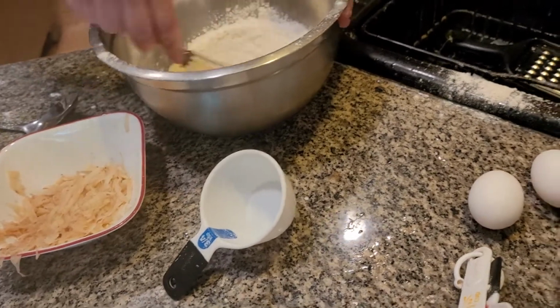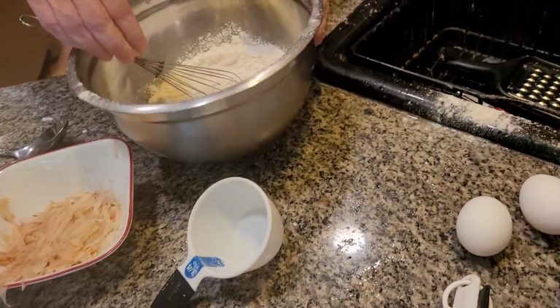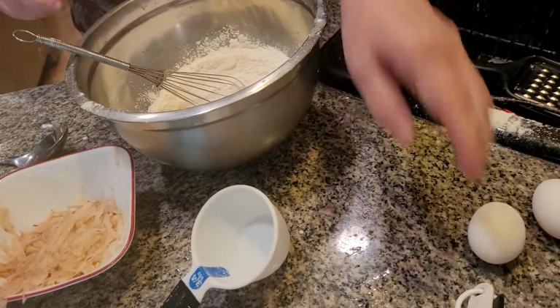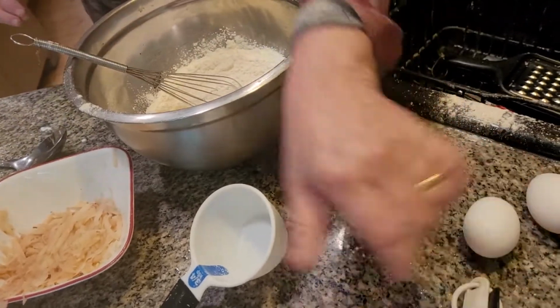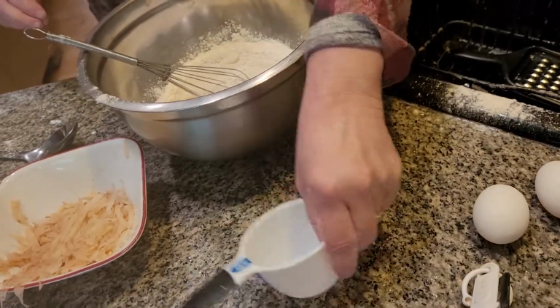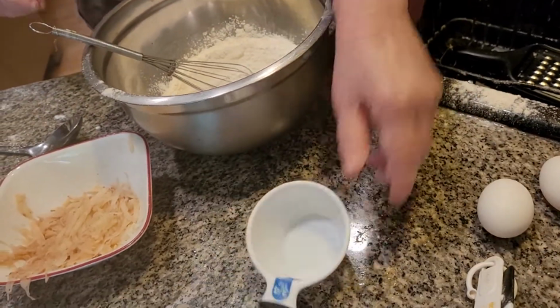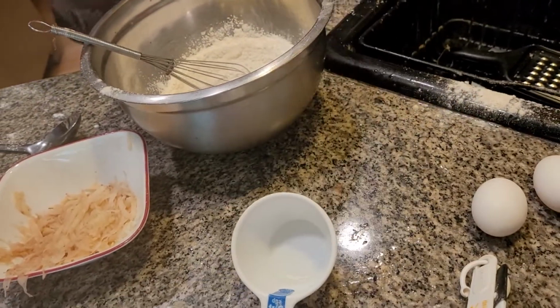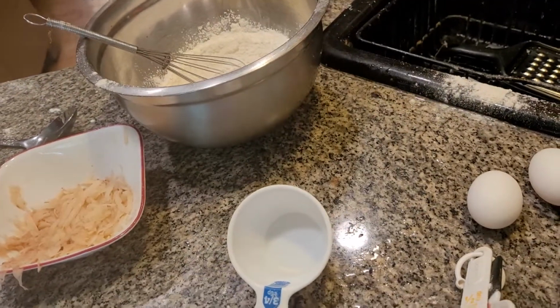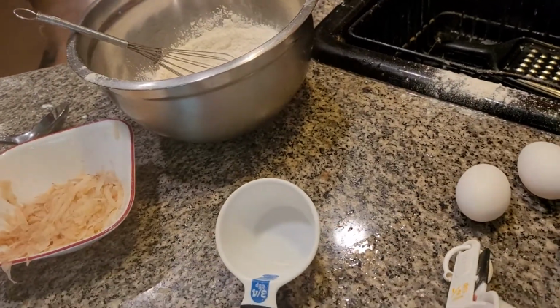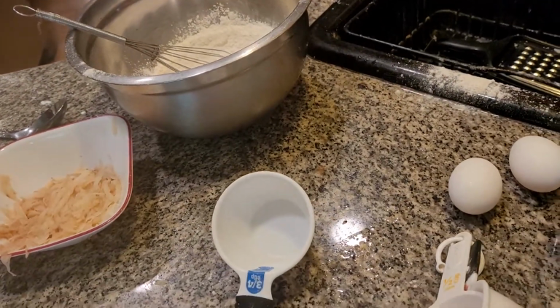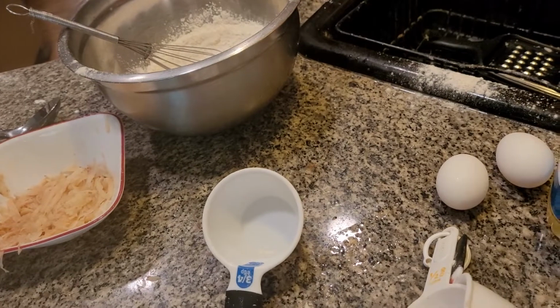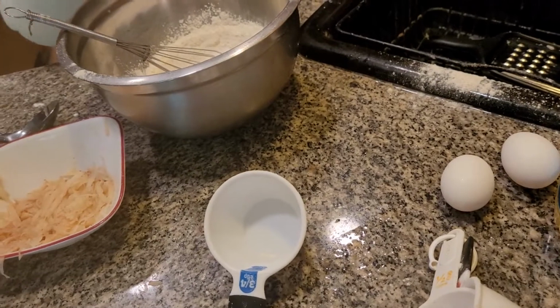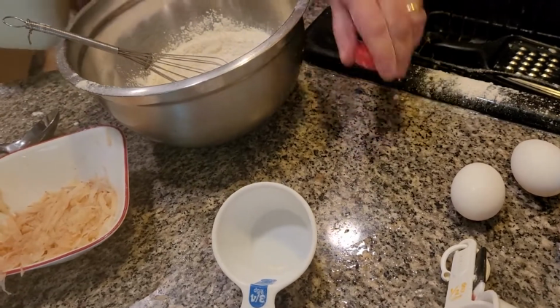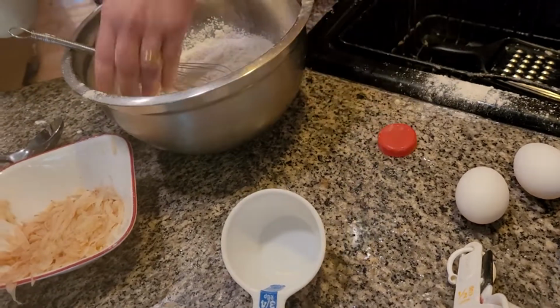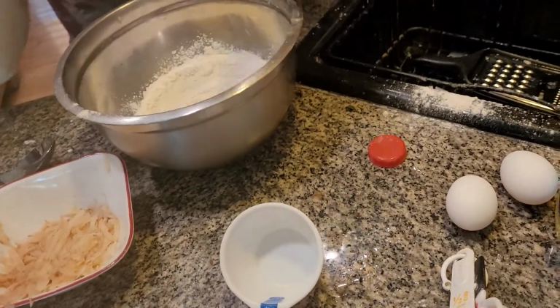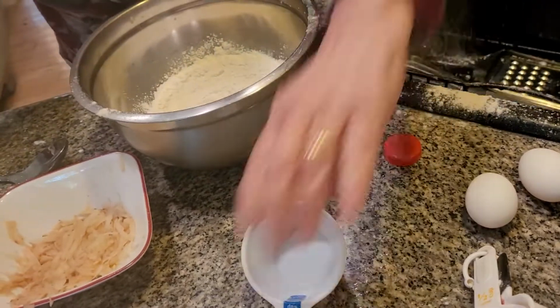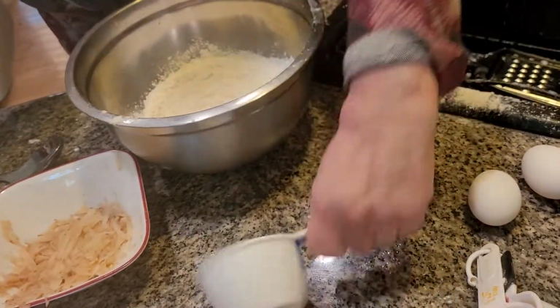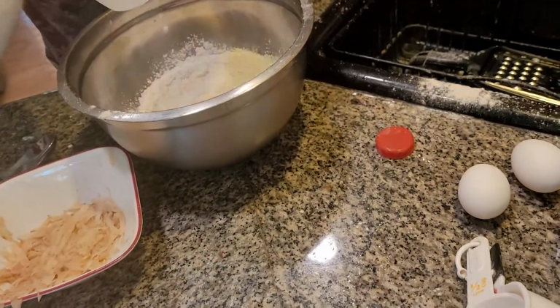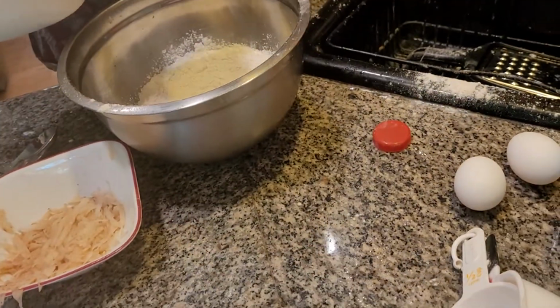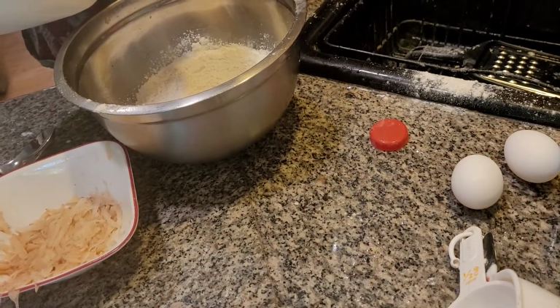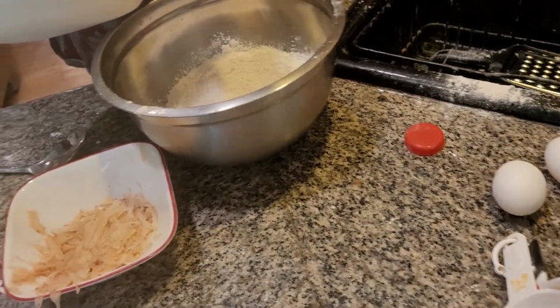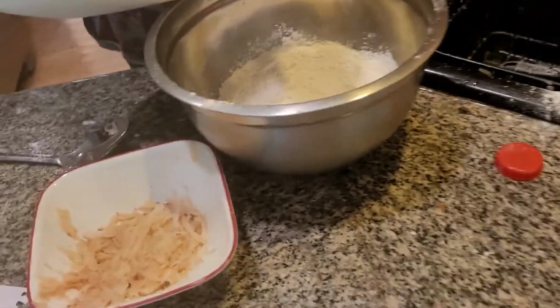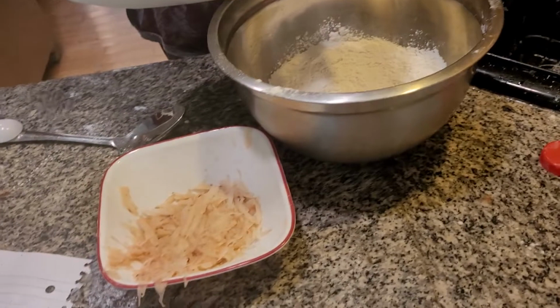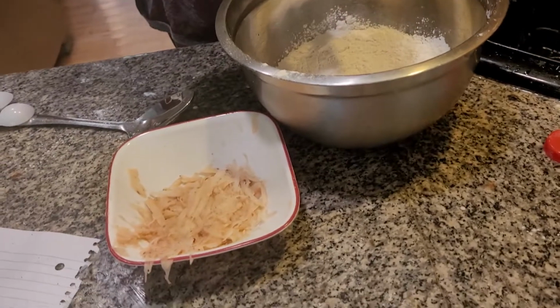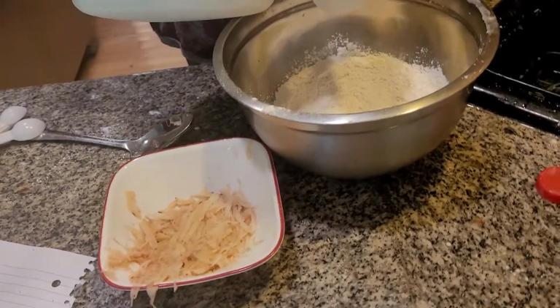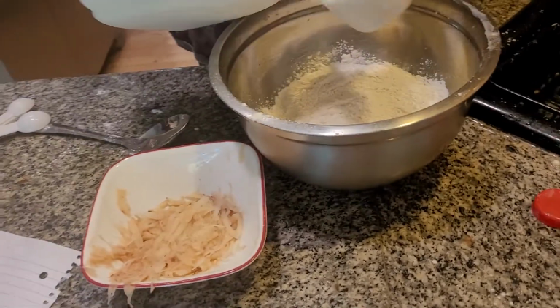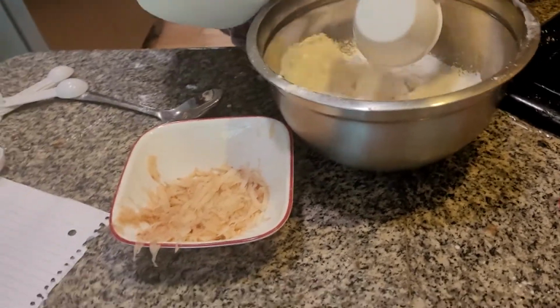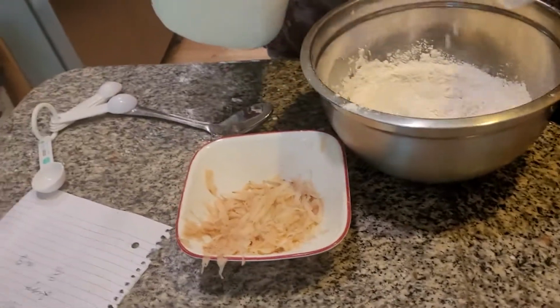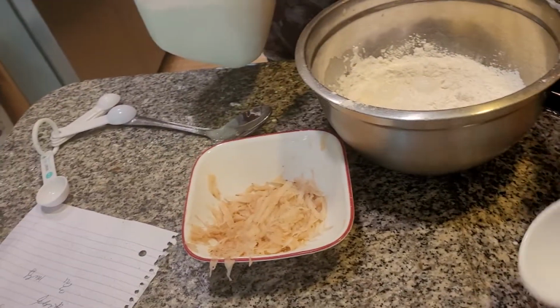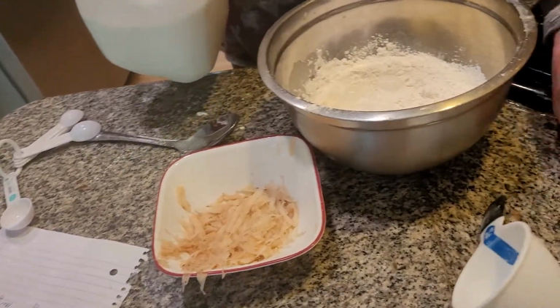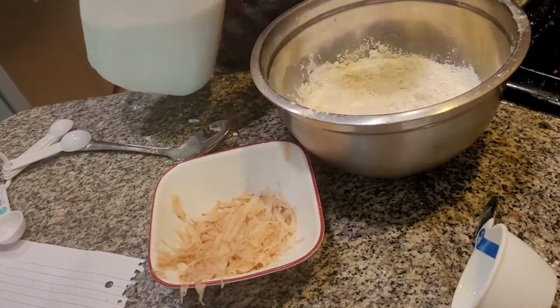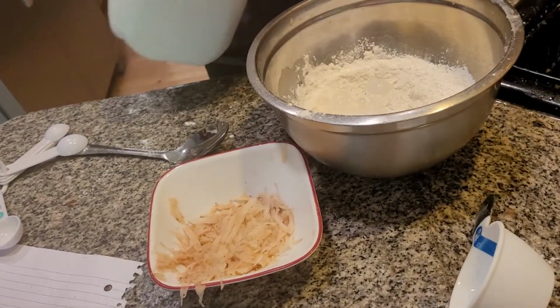I'm going to add in three-fourths cup of milk. And two eggs.